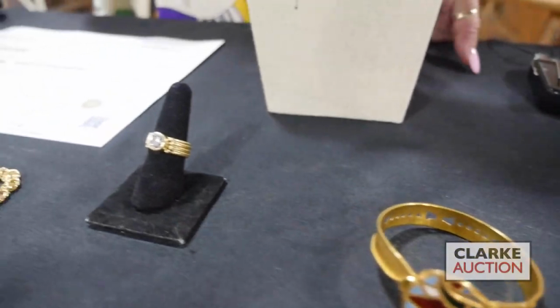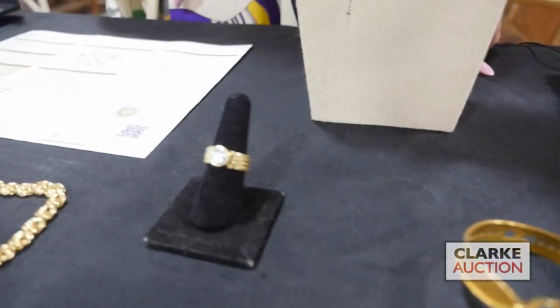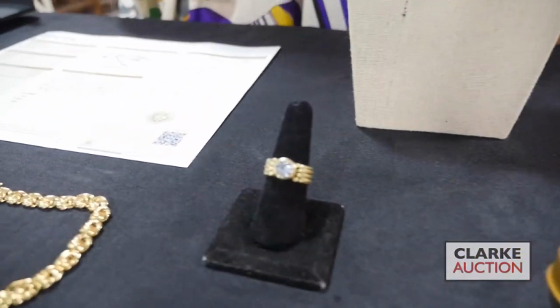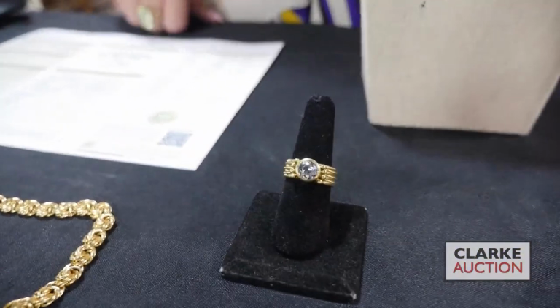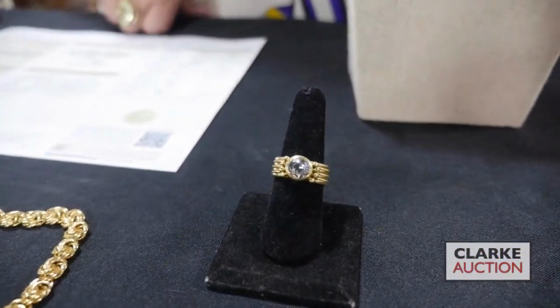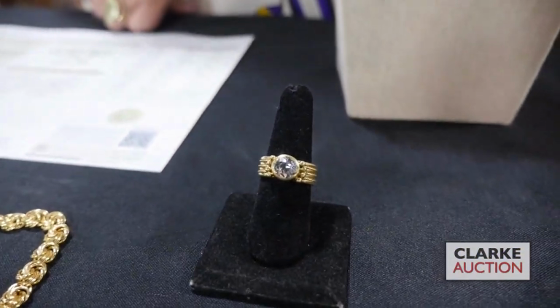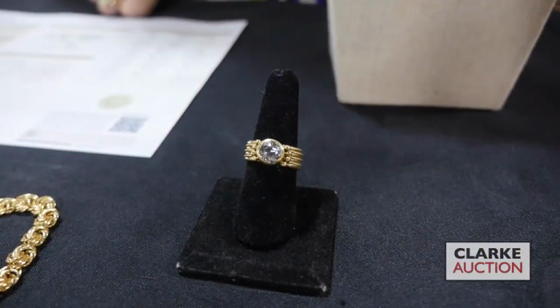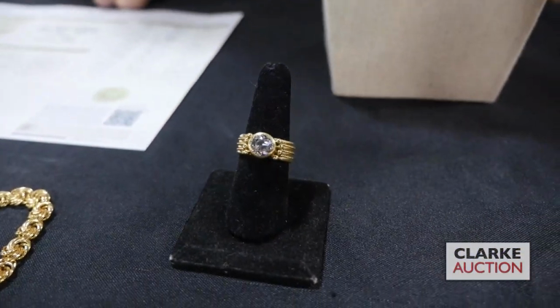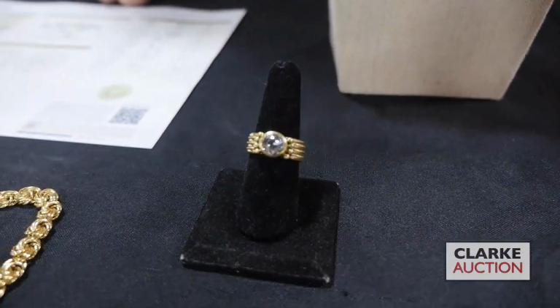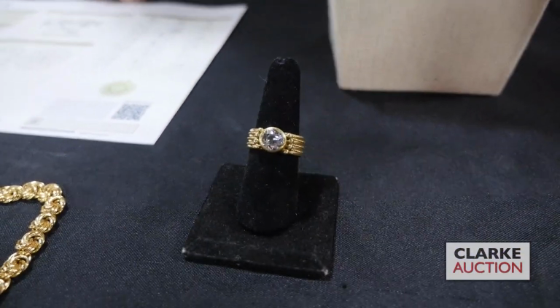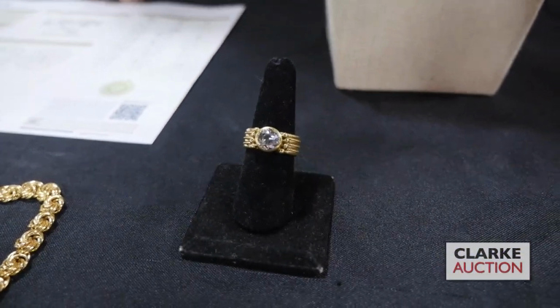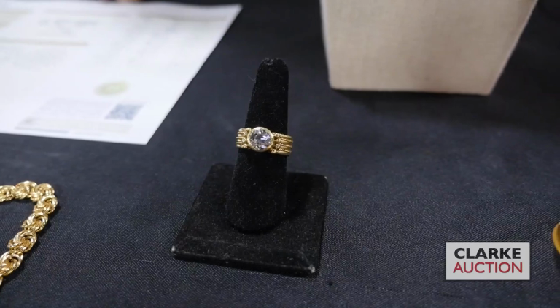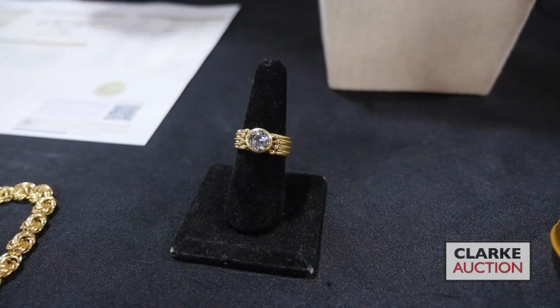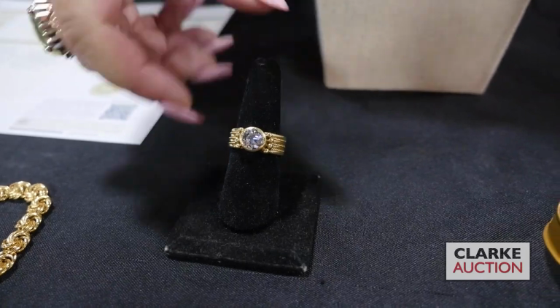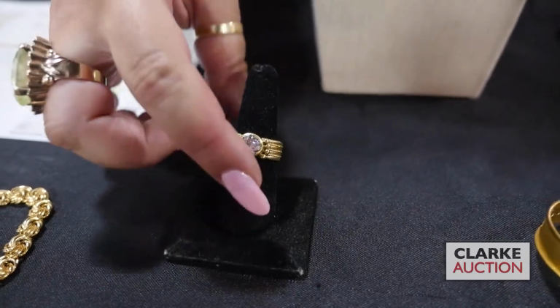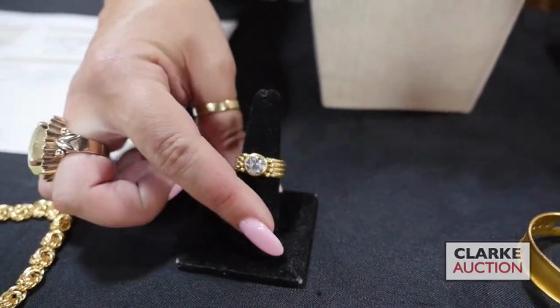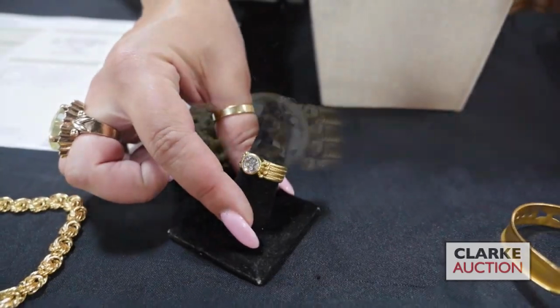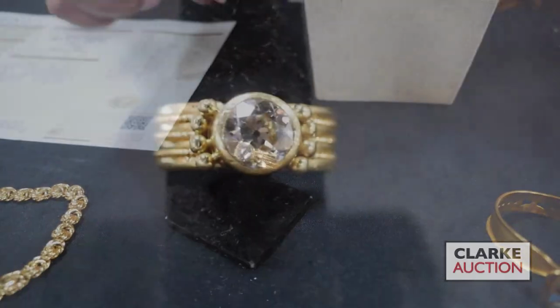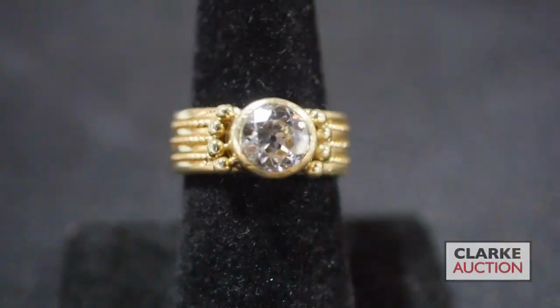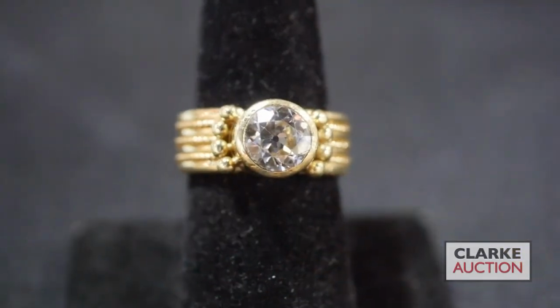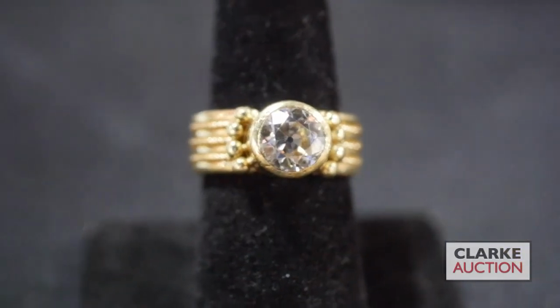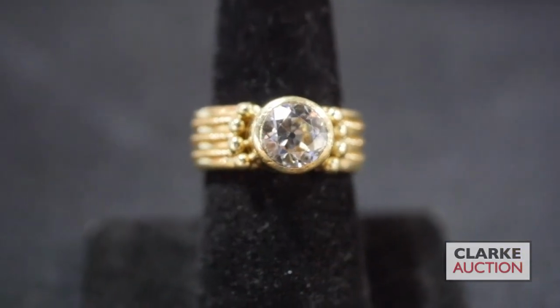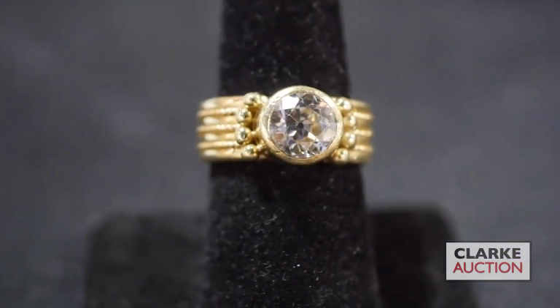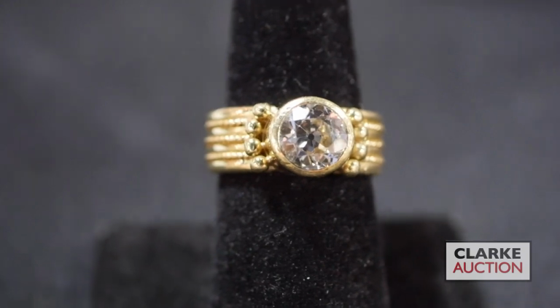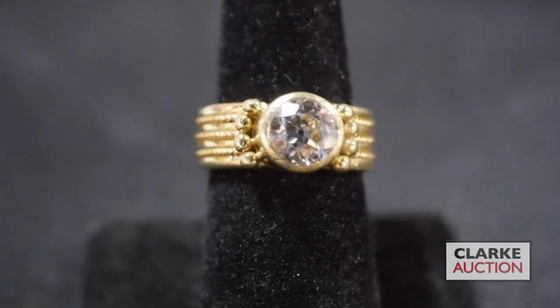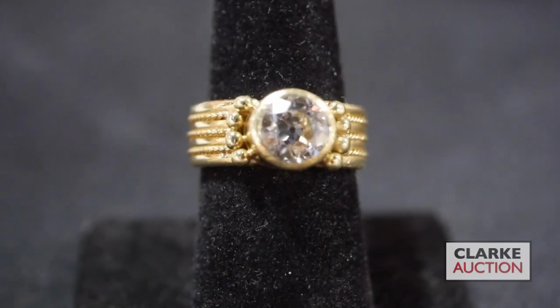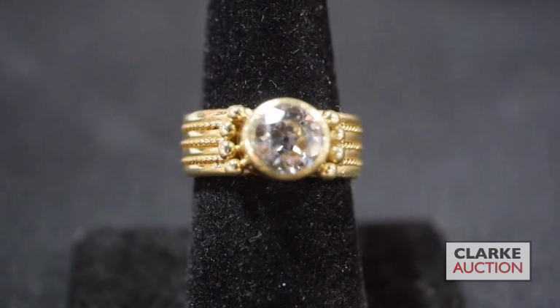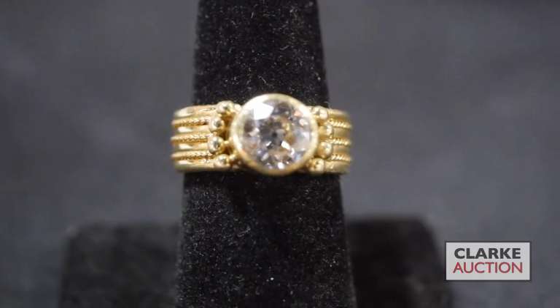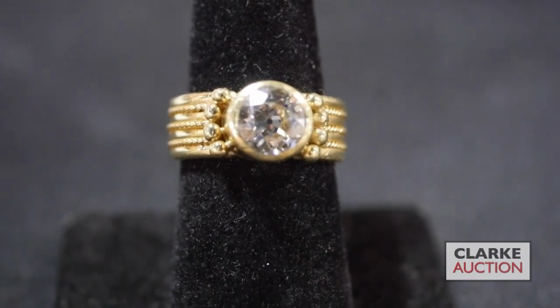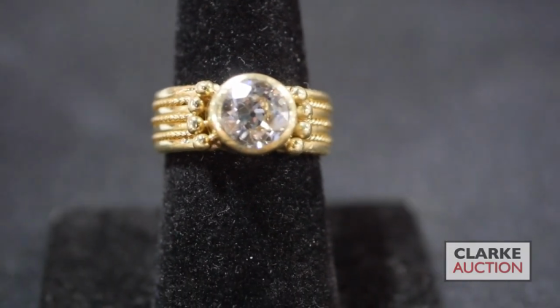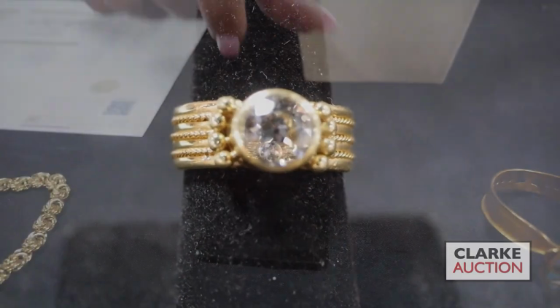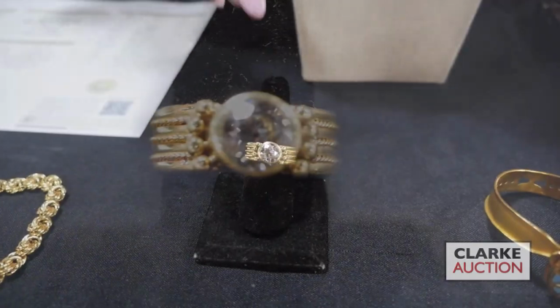From a Fairfield, Connecticut estate, we have this beautiful old European cut diamond in a more contemporary setting. It was designed by a specific artist — the information is included in our description — and this is estimated at two to three thousand.